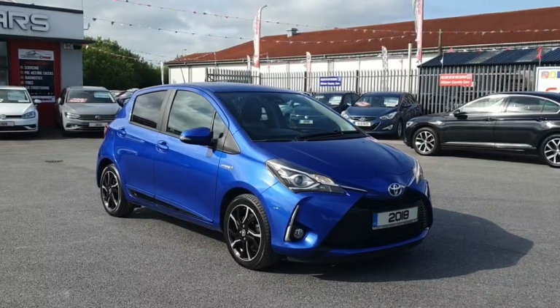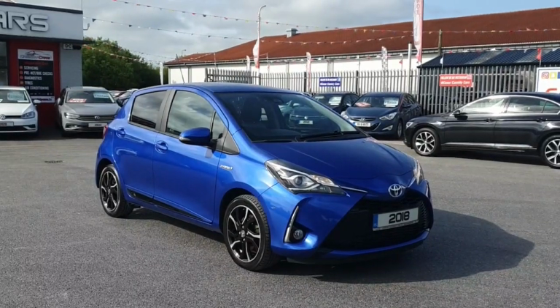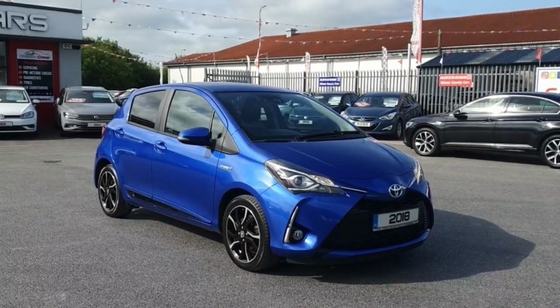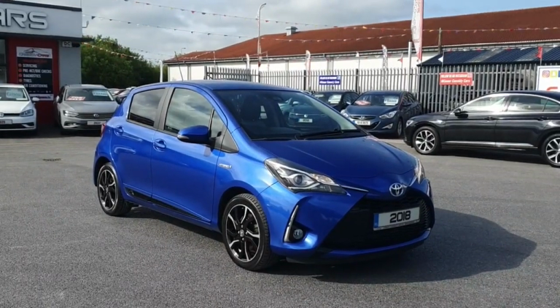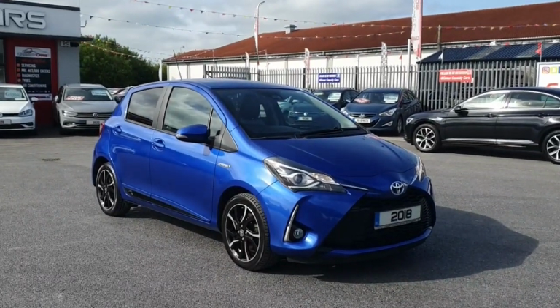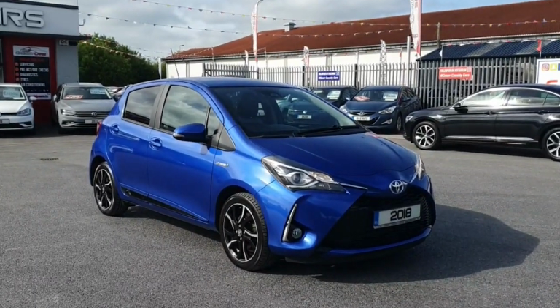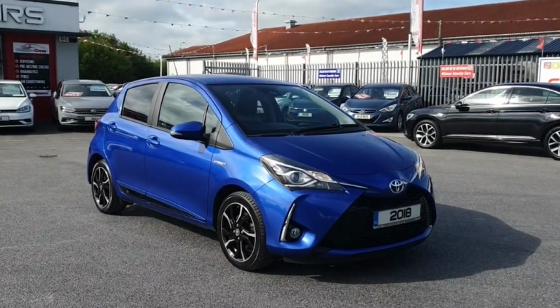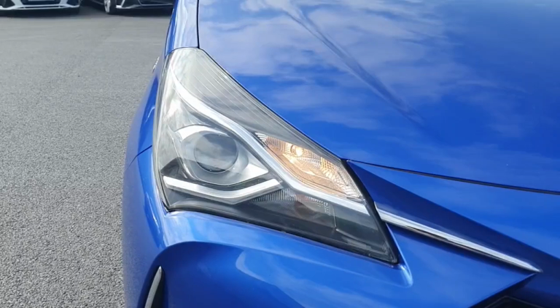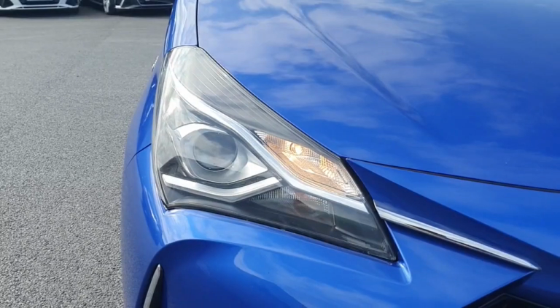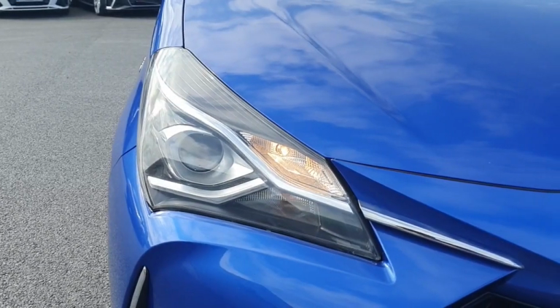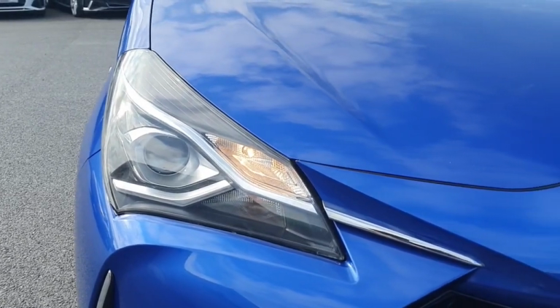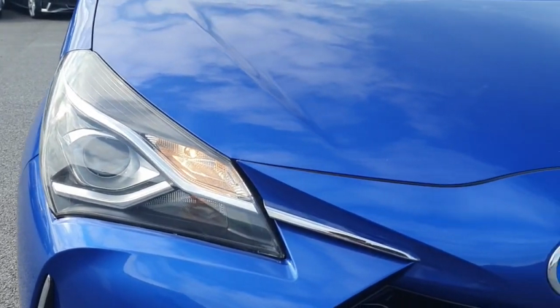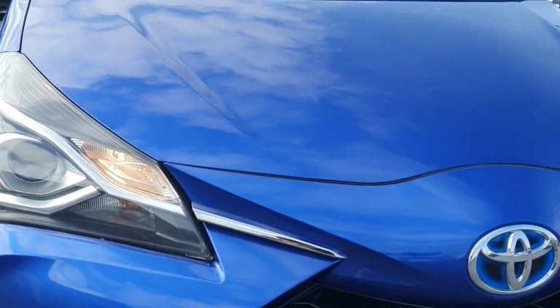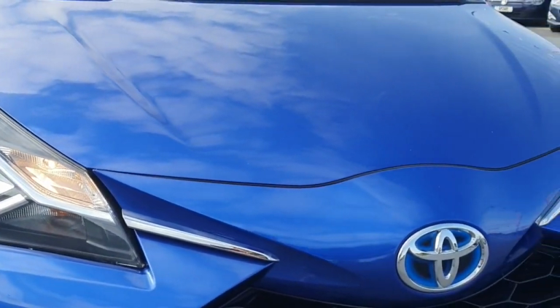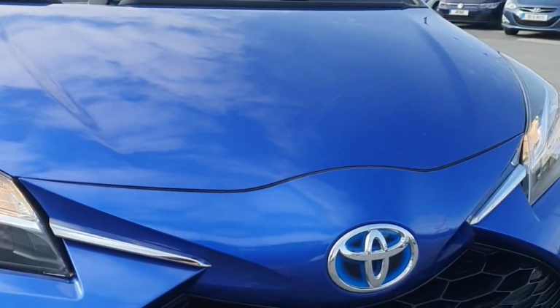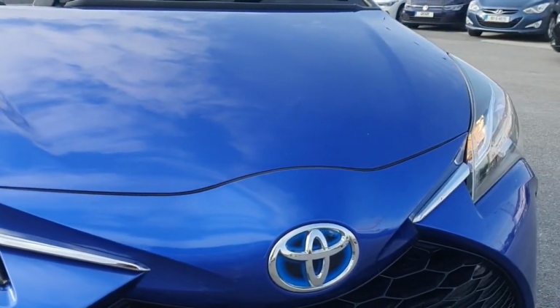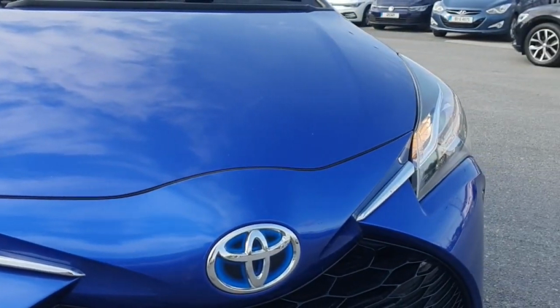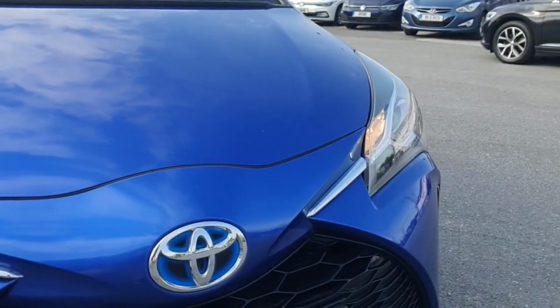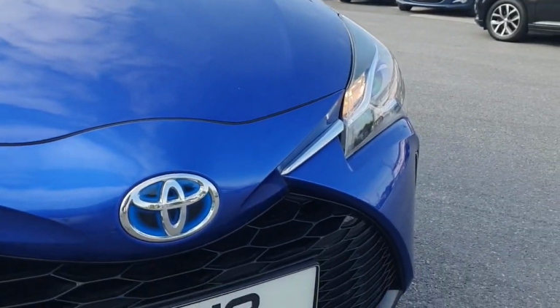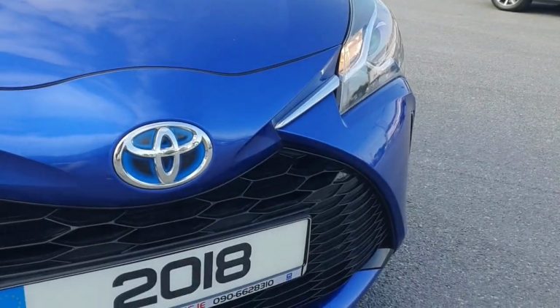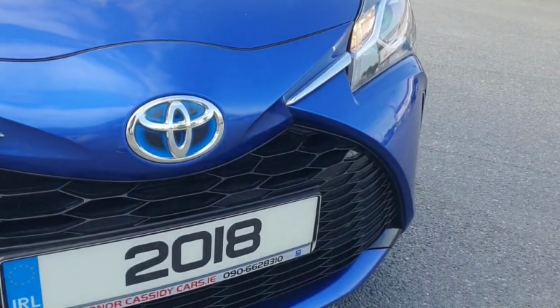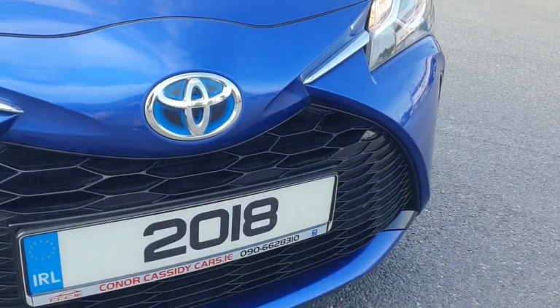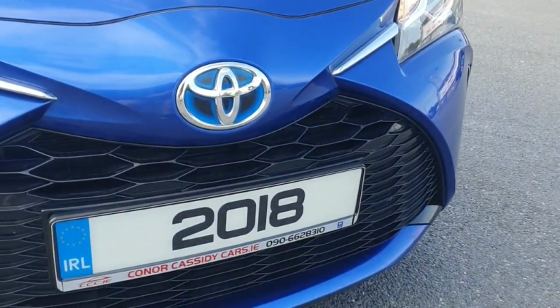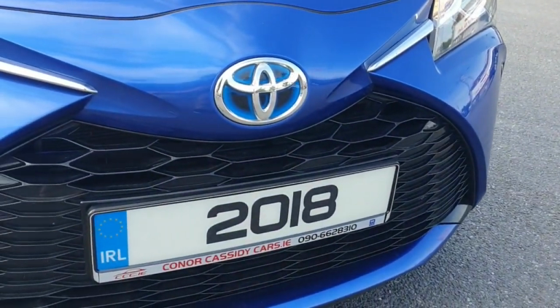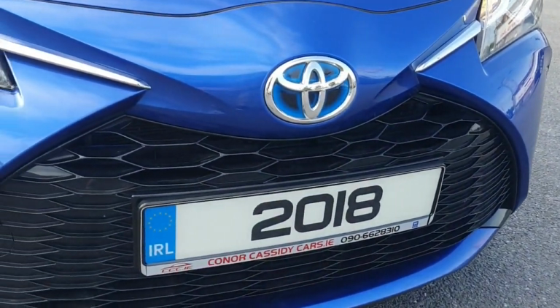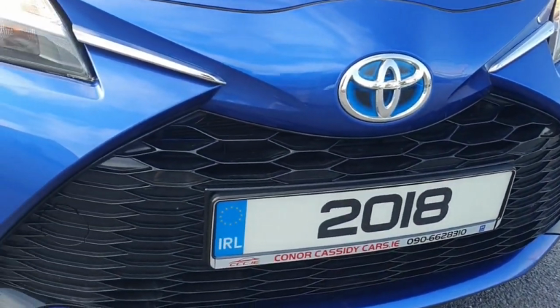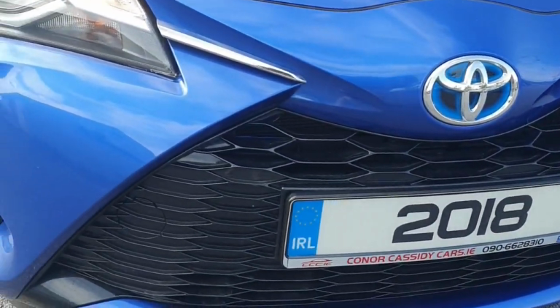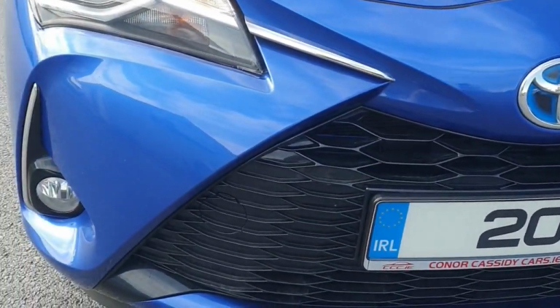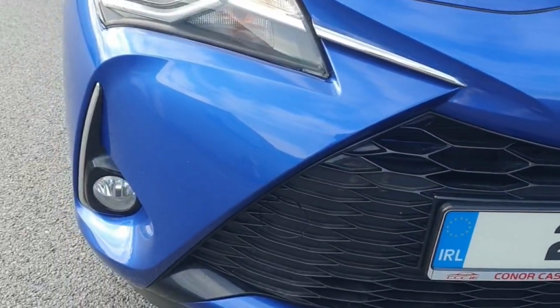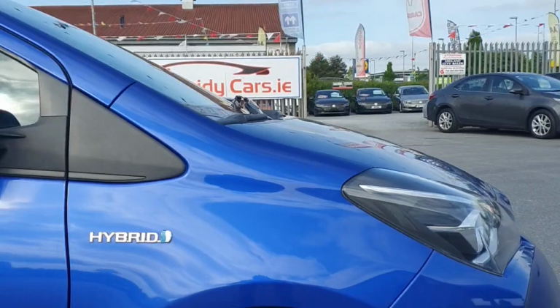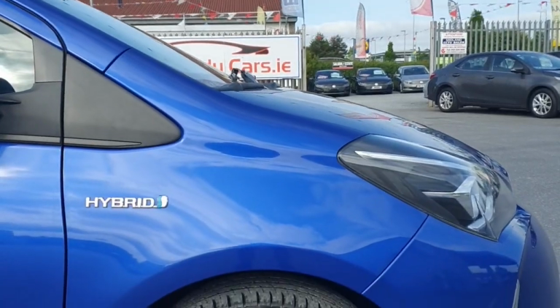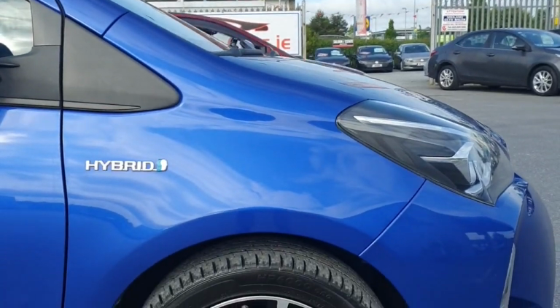Introducing the sleek and efficient 2018 Toyota Yaris VVT-i Design. With a mileage of 132,349 km, this hybrid beauty in blue is perfect for city driving.